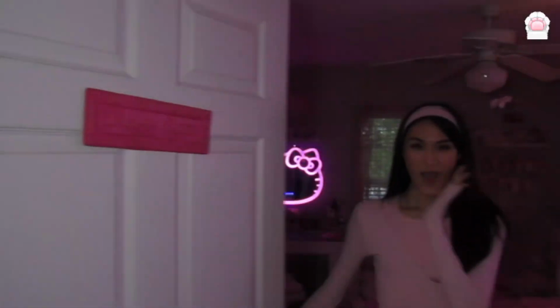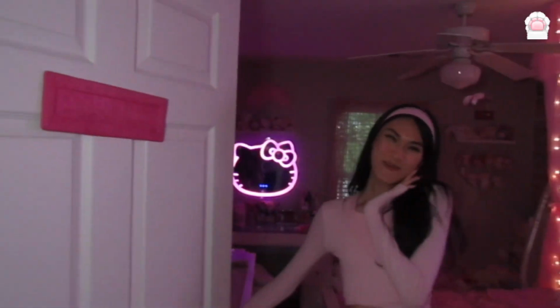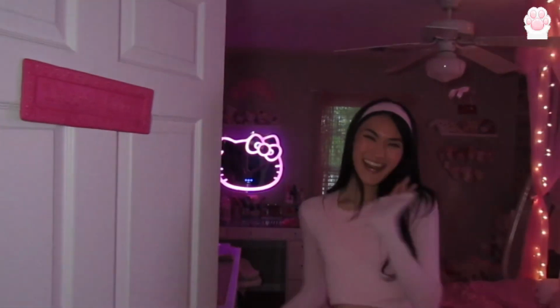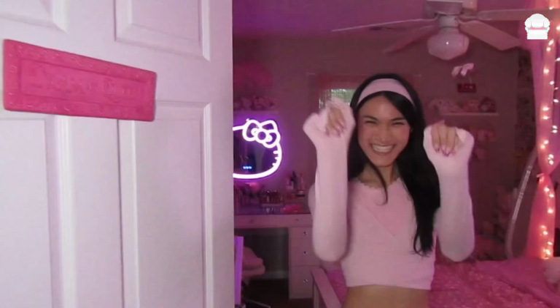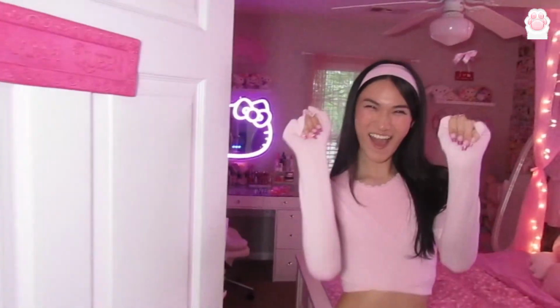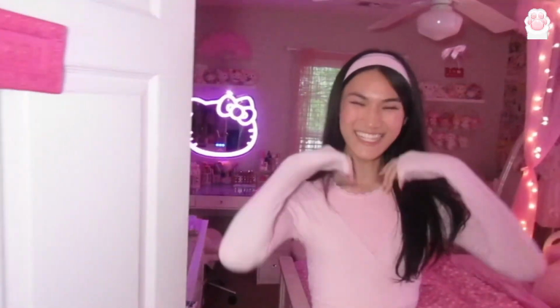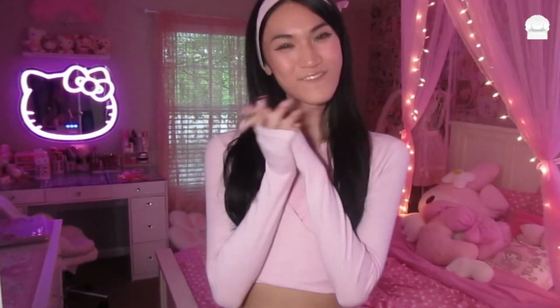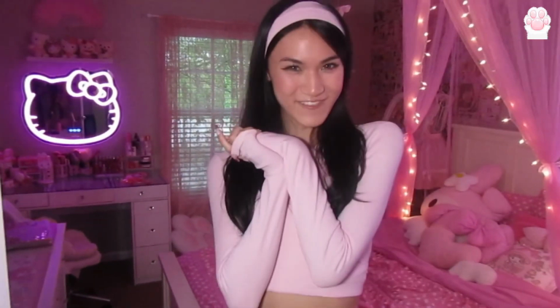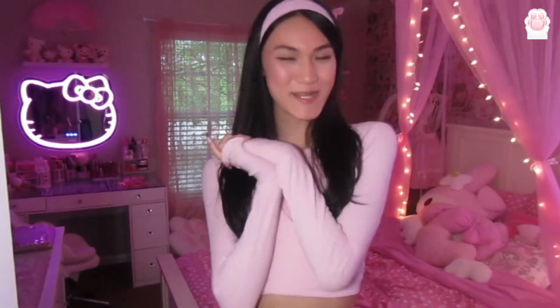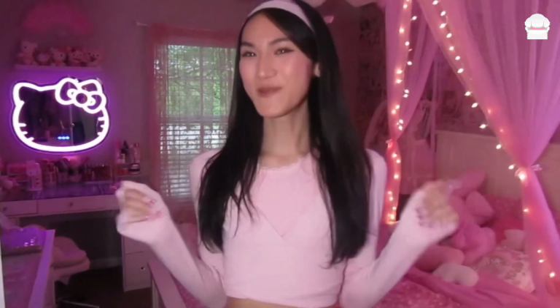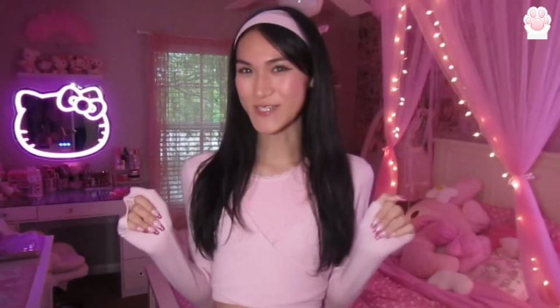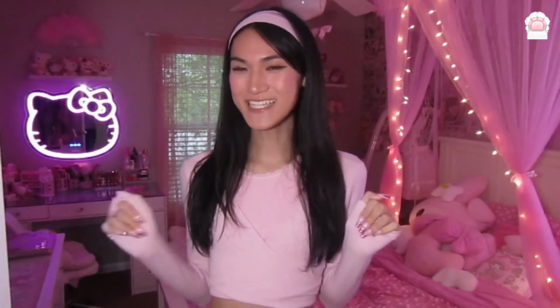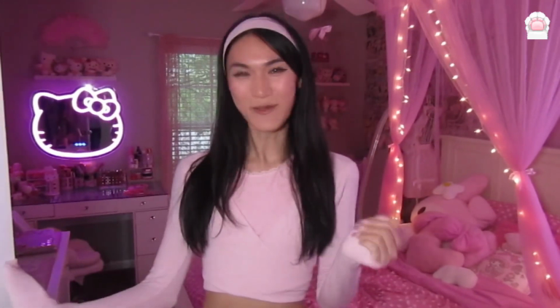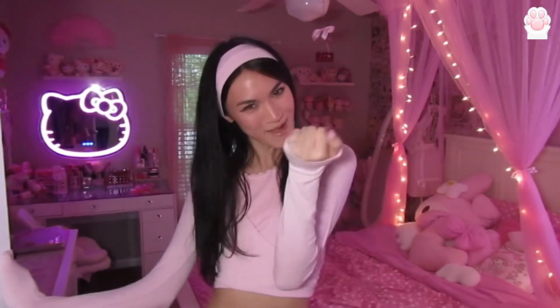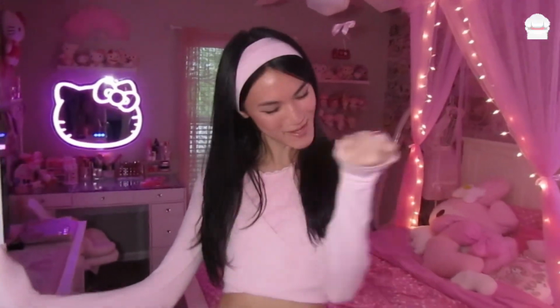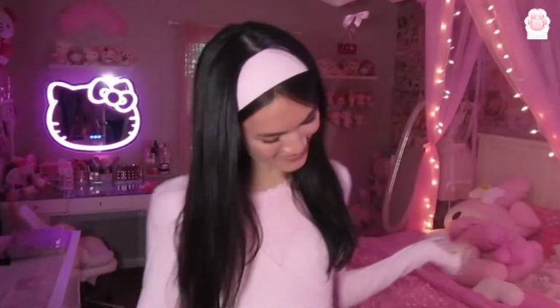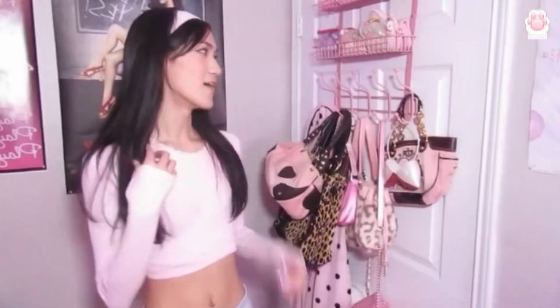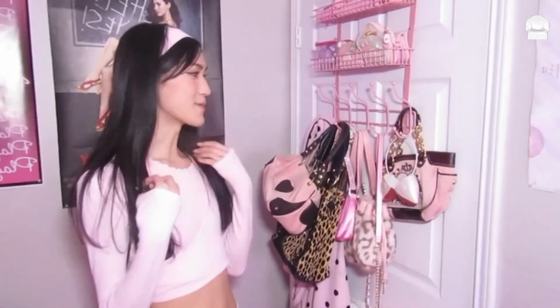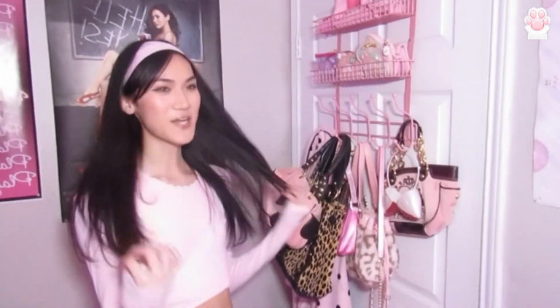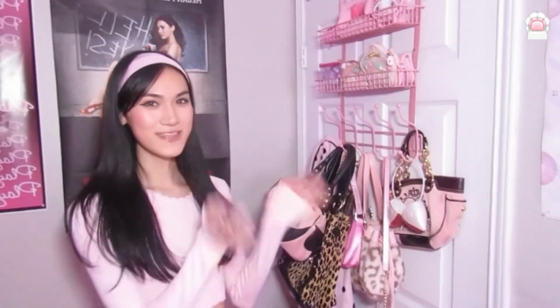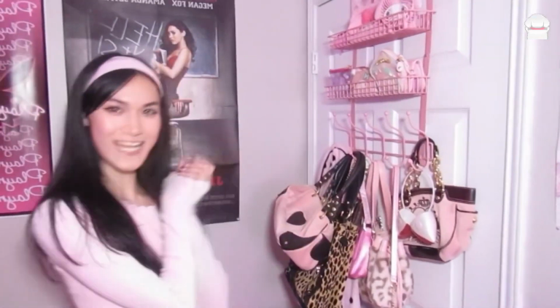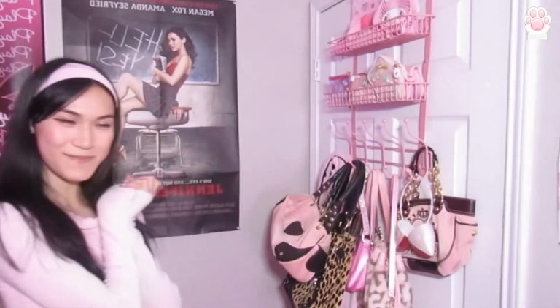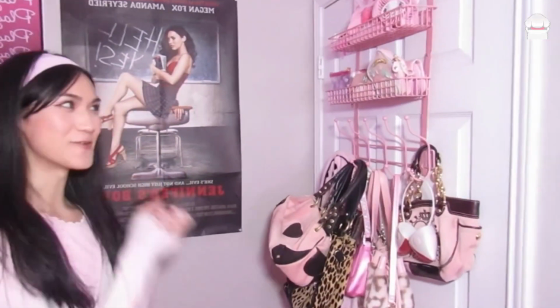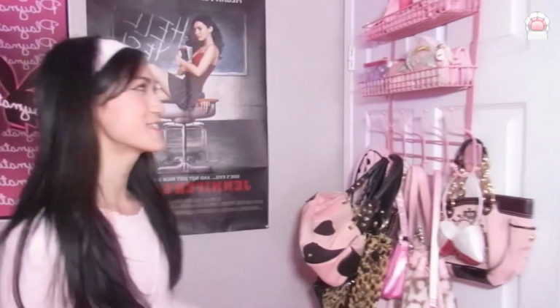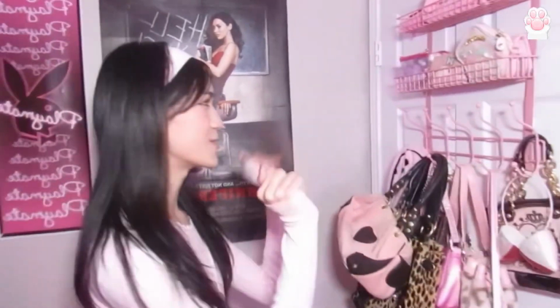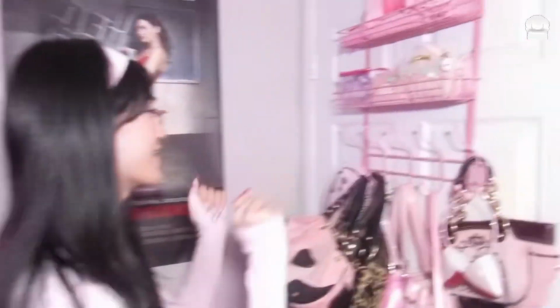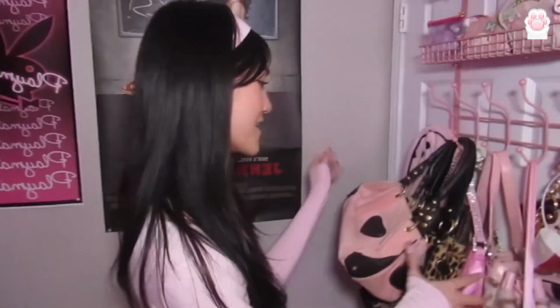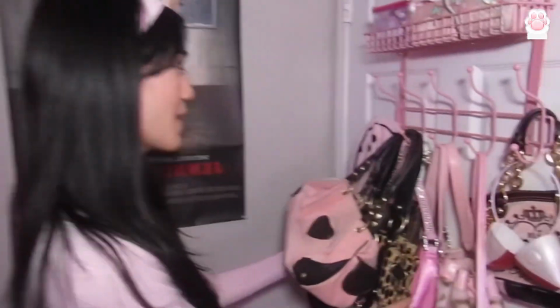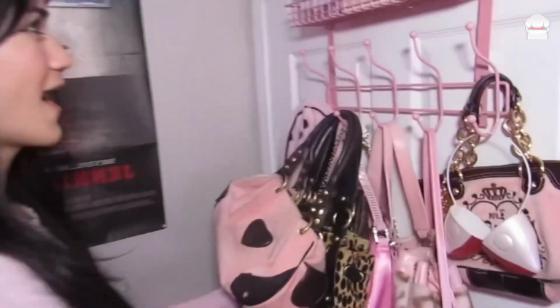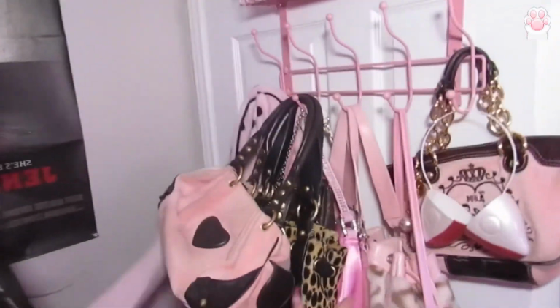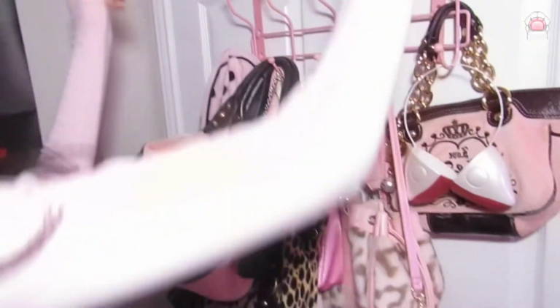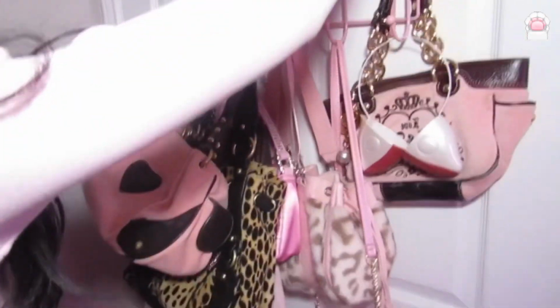Oh my god, hey doll! I'm finally filming my room tour, so come on. I'm gonna start with this section of my room — this is my door, it has all my bags and a lot of my wallets and stuff here.